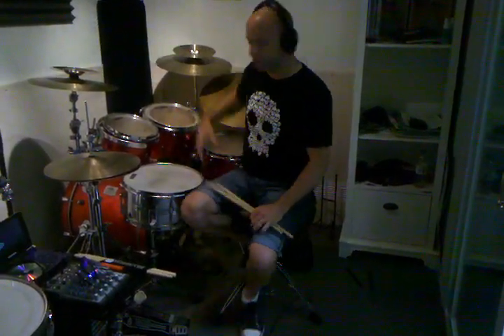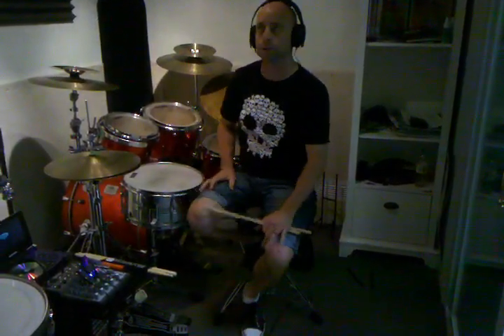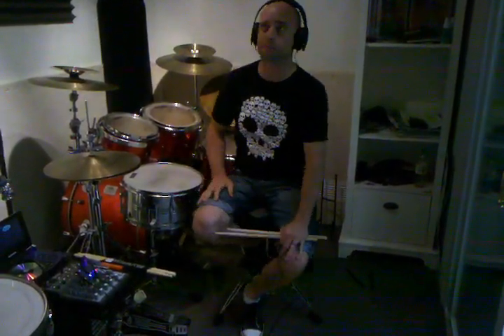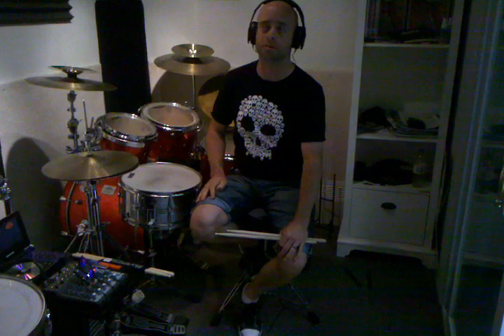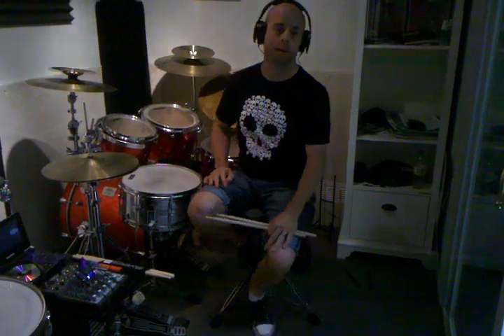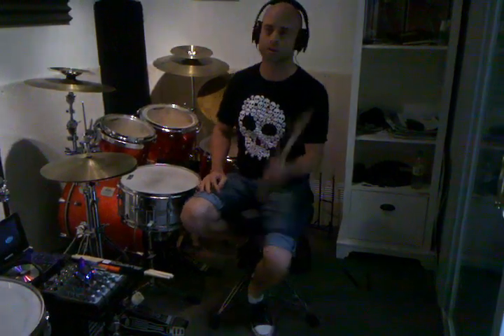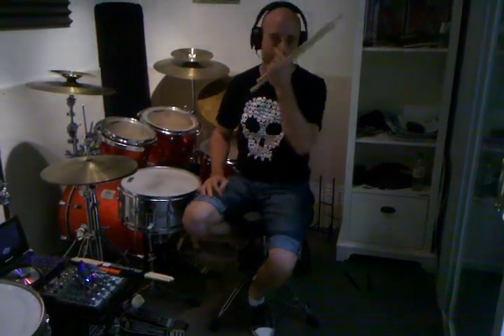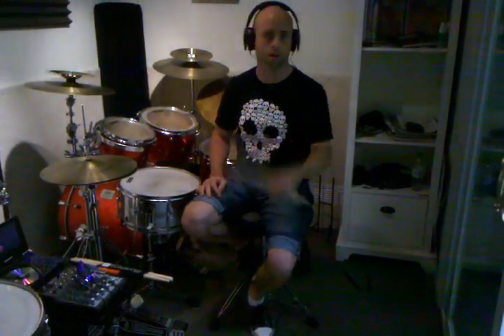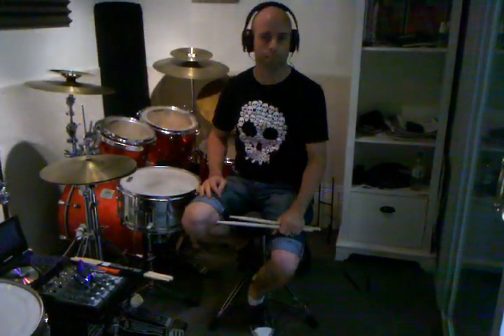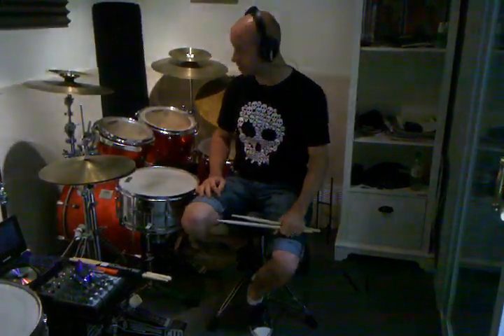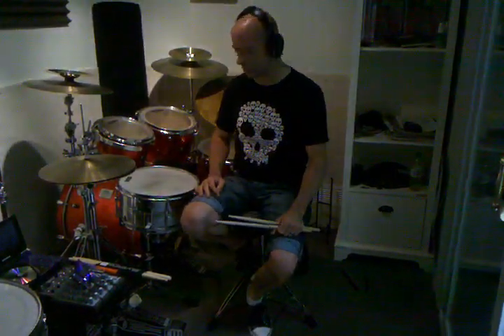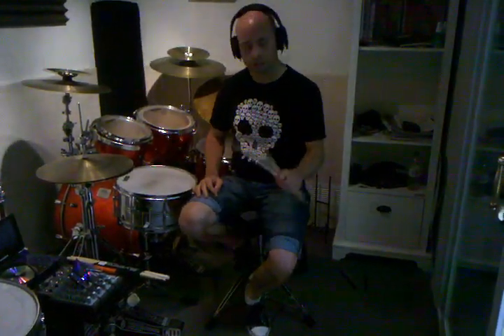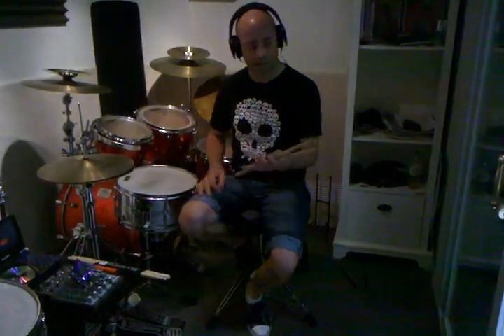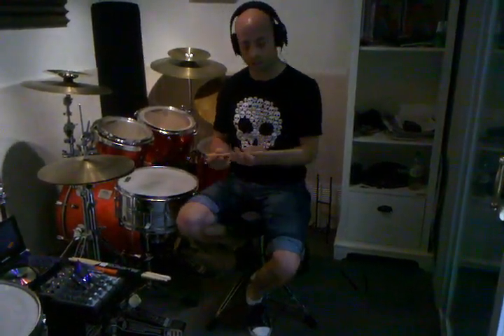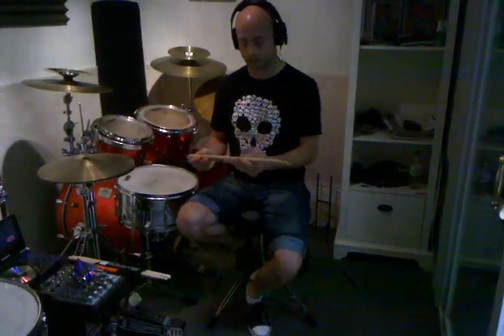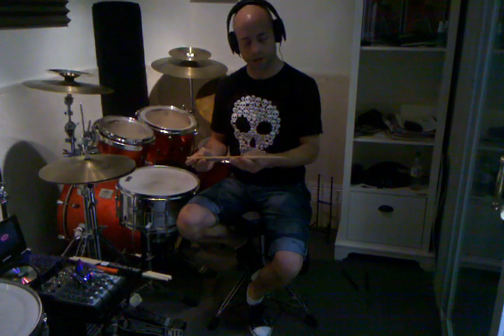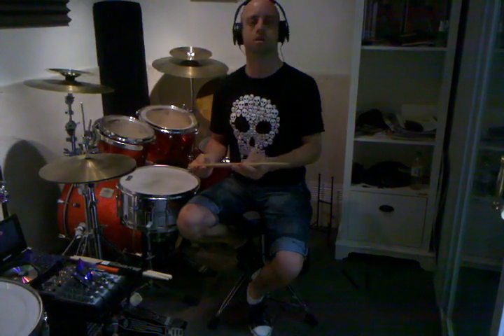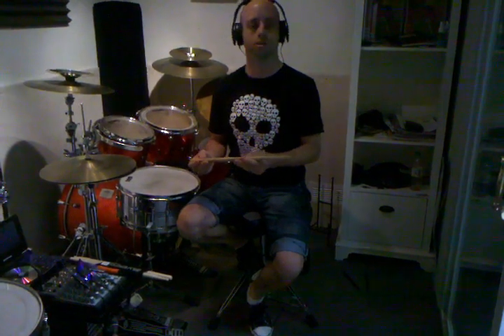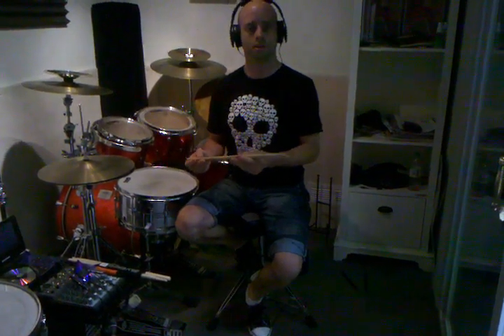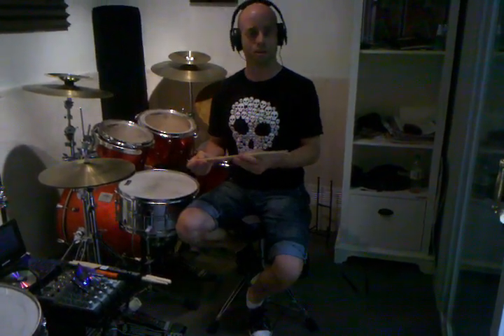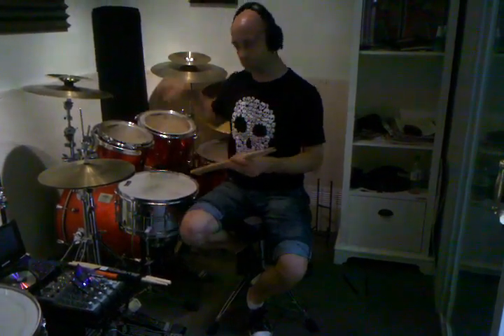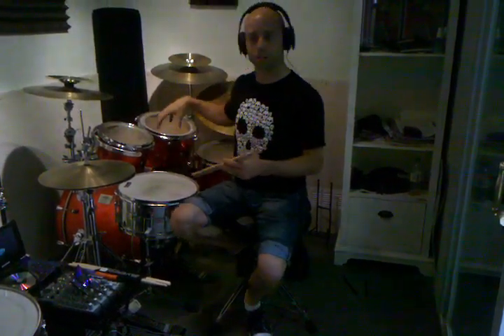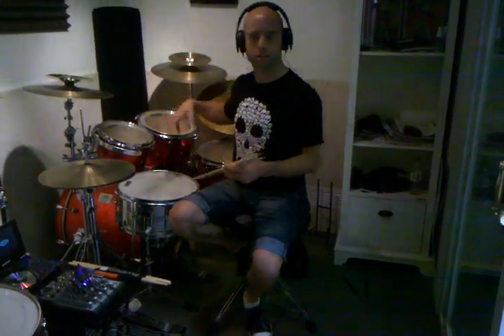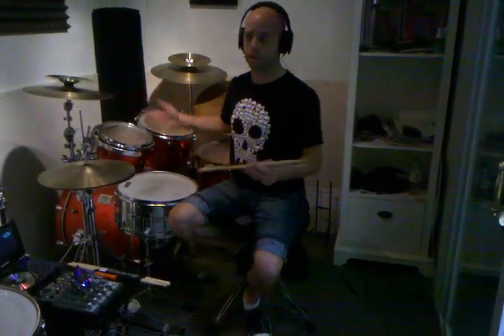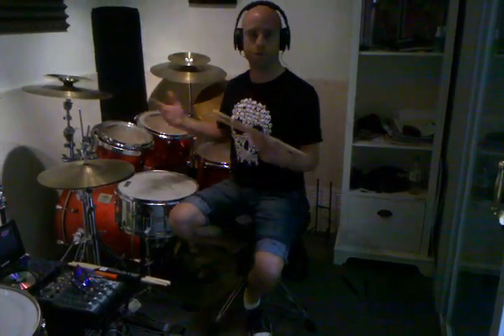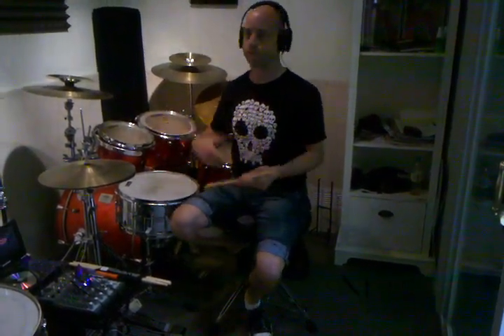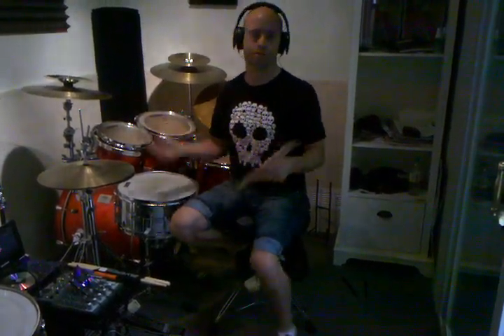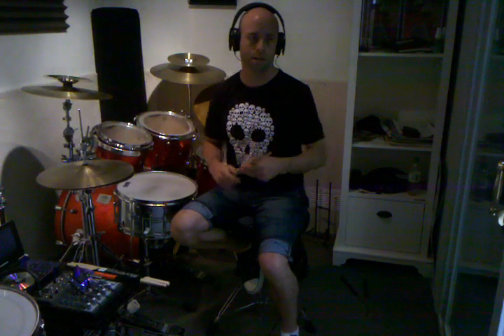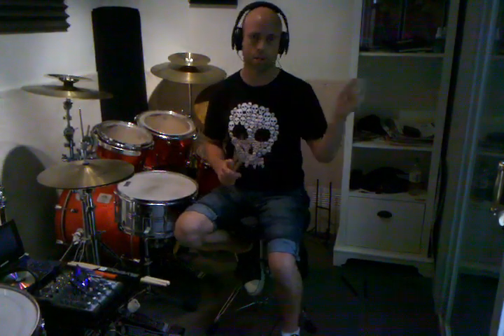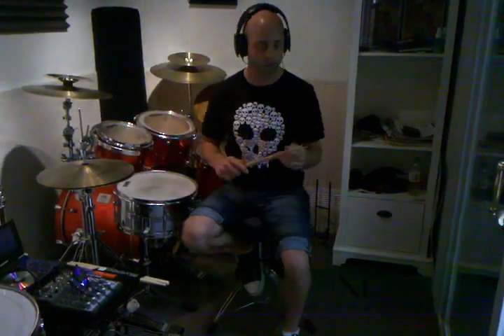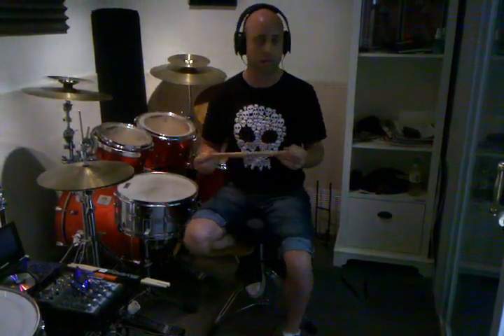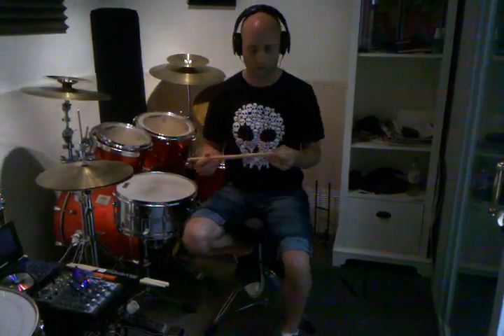We opened up September of last year, so like eight or nine months ago, something like that. And I realized I've been playing the same pair of drumsticks this whole time, teaching in here — 30, 40 lessons a week, plus private group classes too.